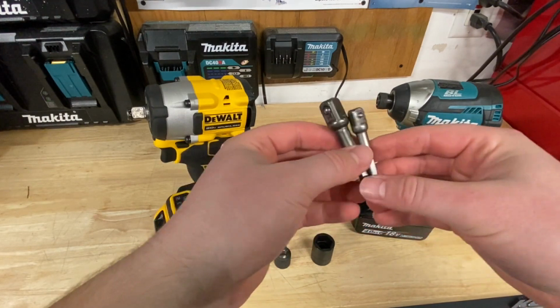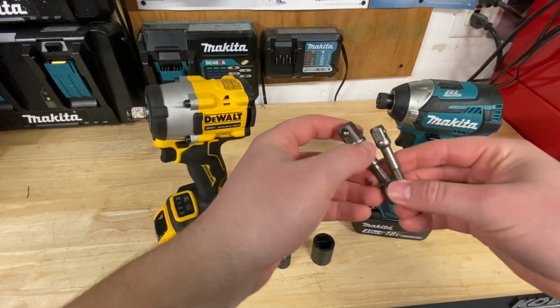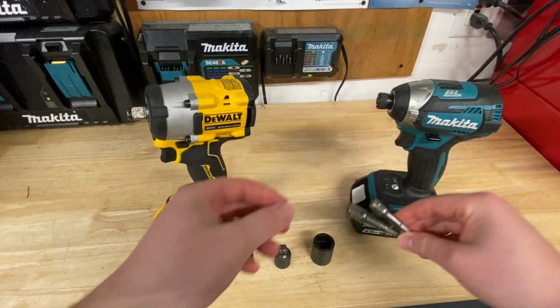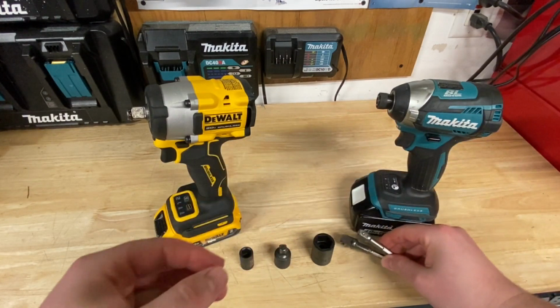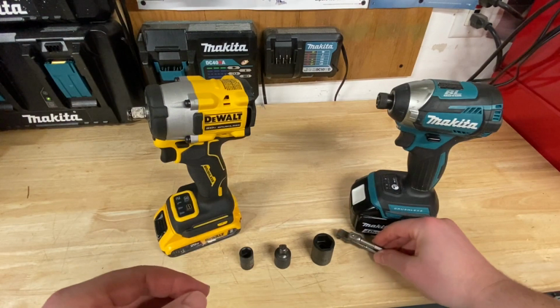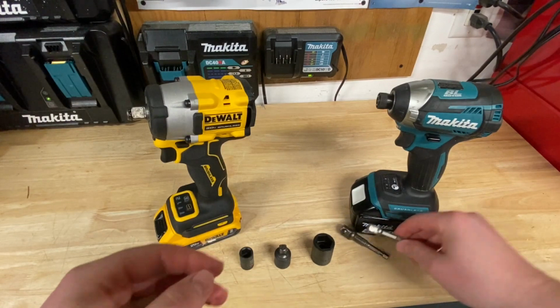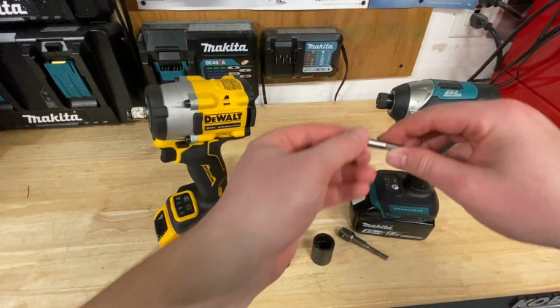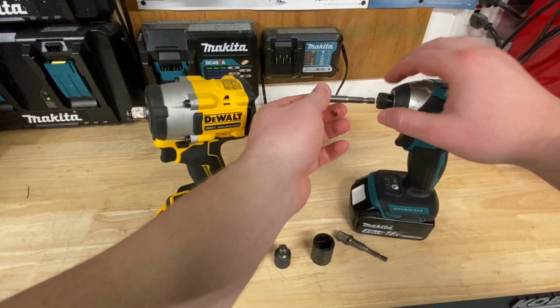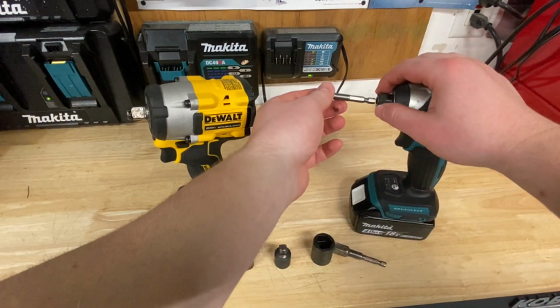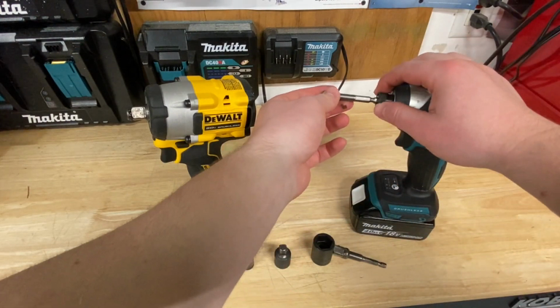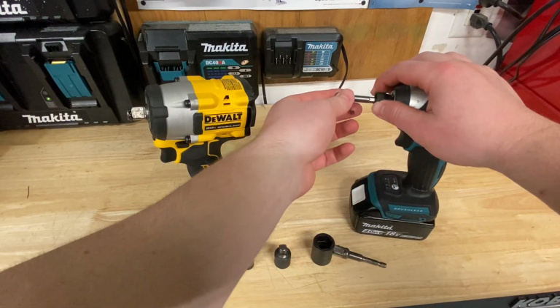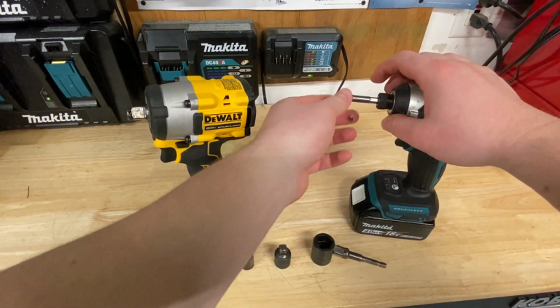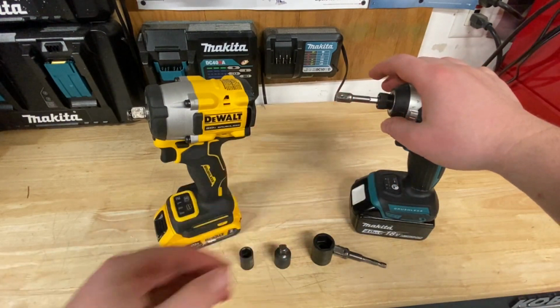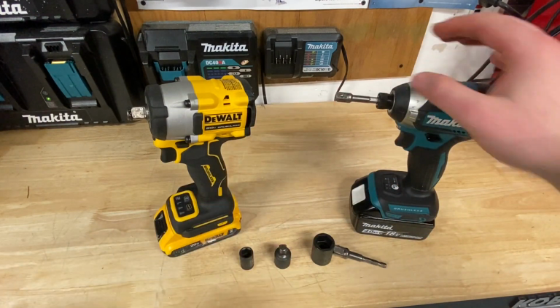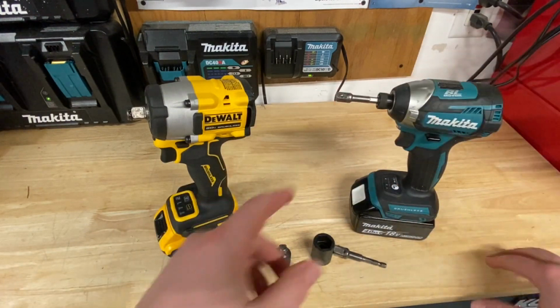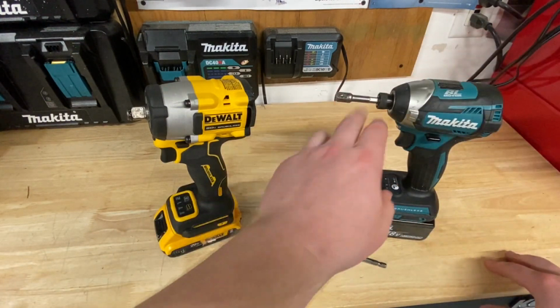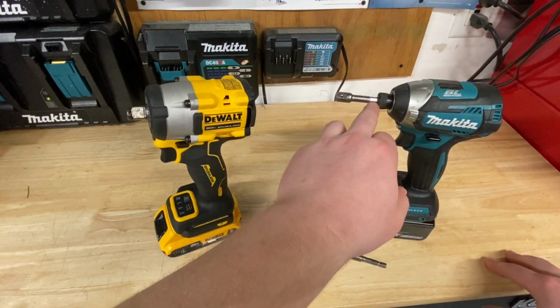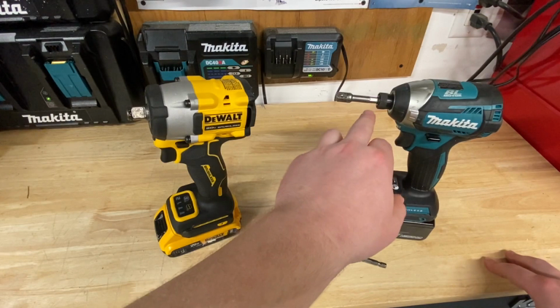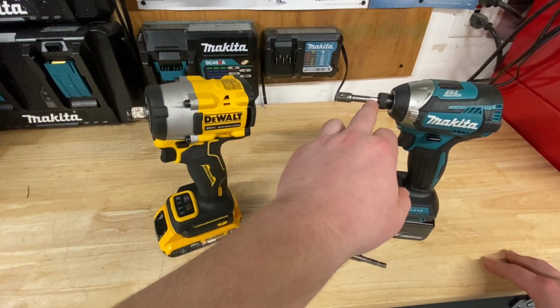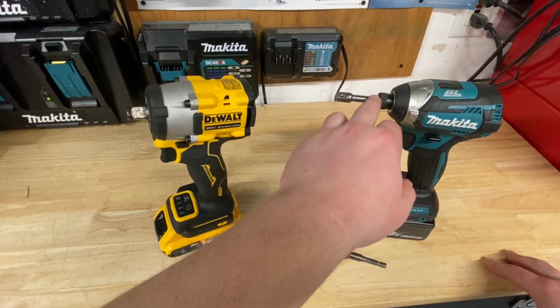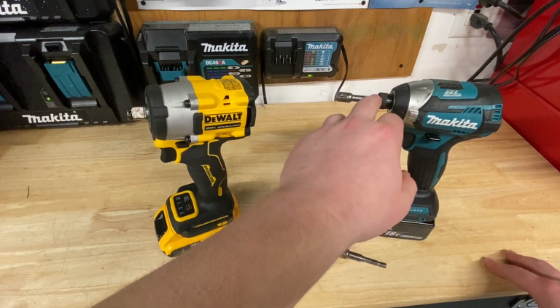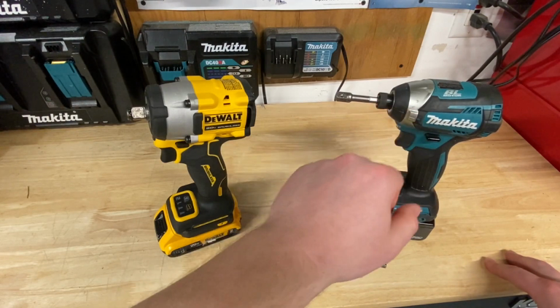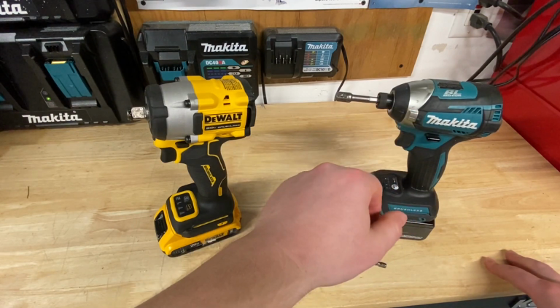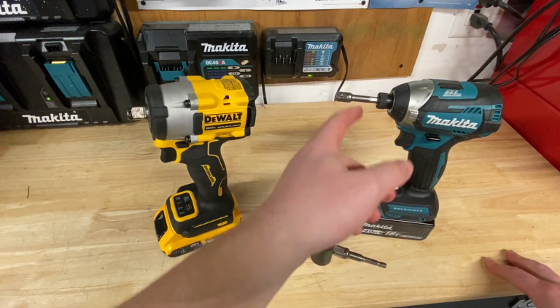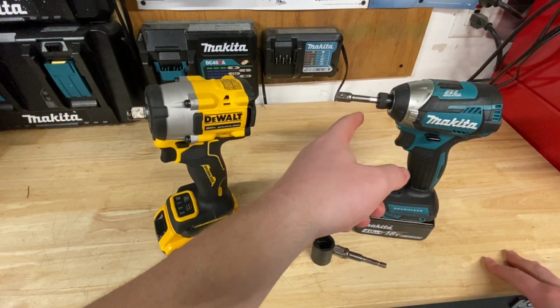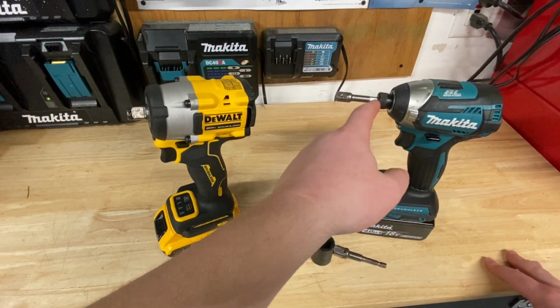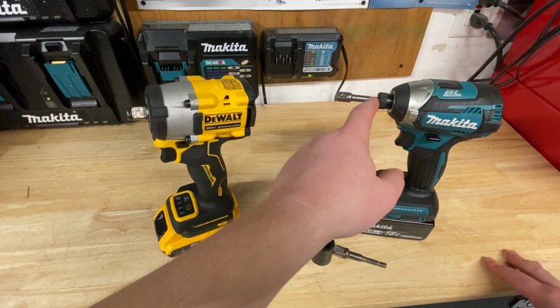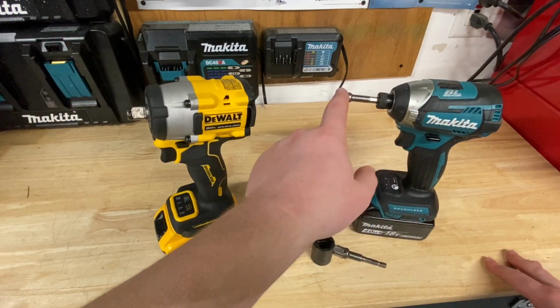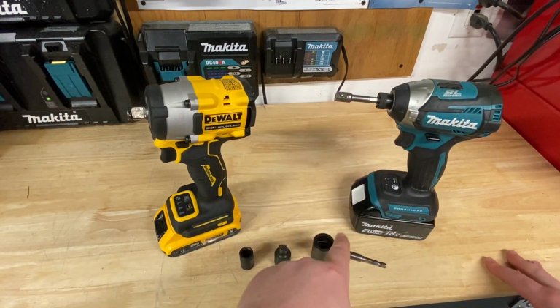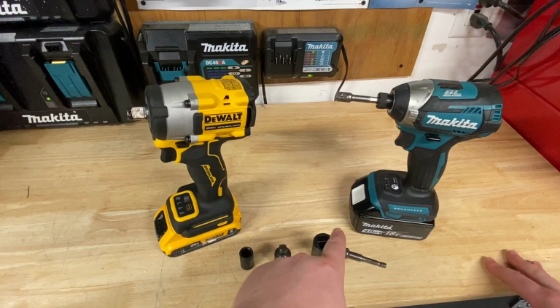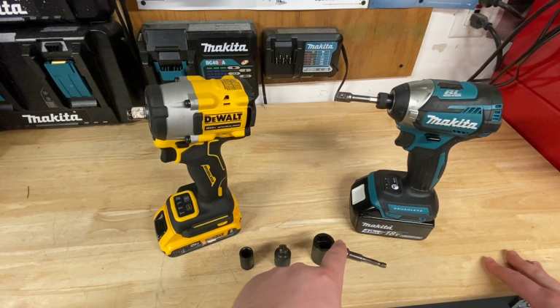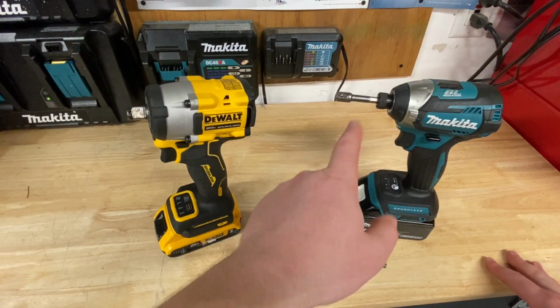The big issue you're going to find with these is that when you really need to put a lot of torque, you're going to start busting these off. And I have busted a number of these trying them over the years, especially when you go up to the half-inch sockets.